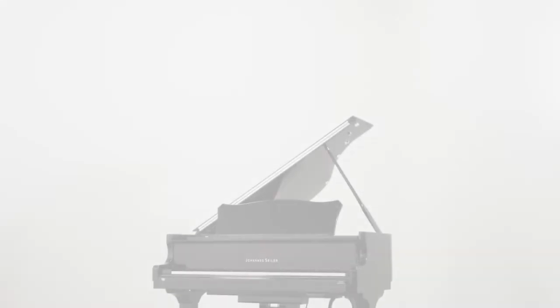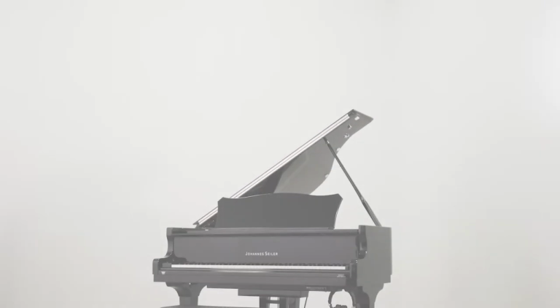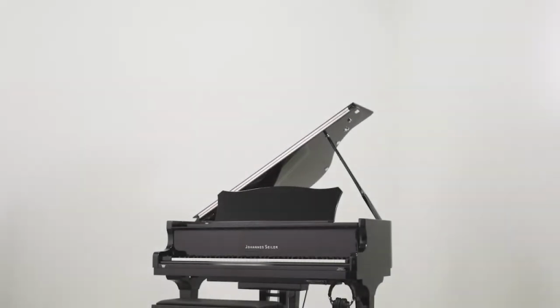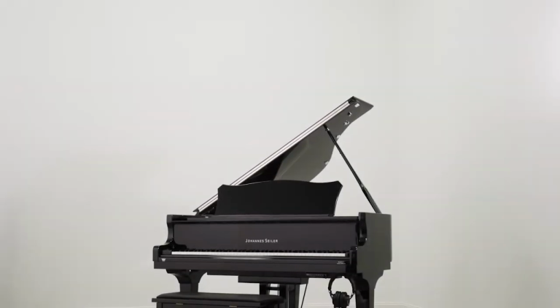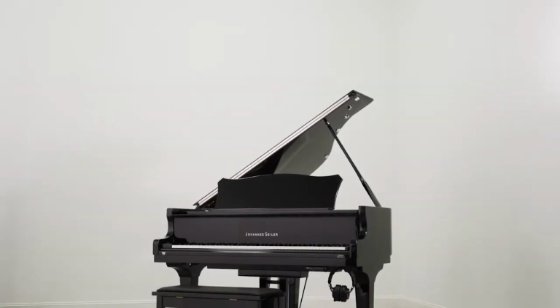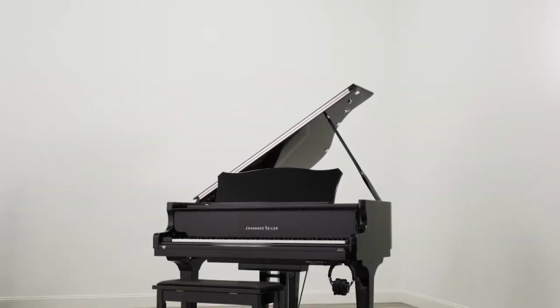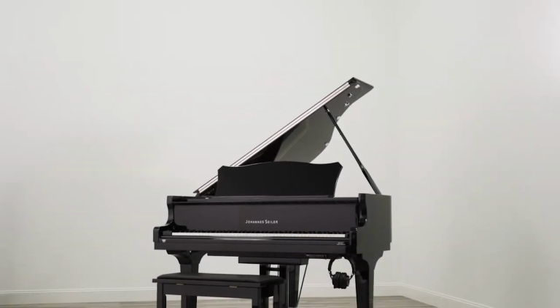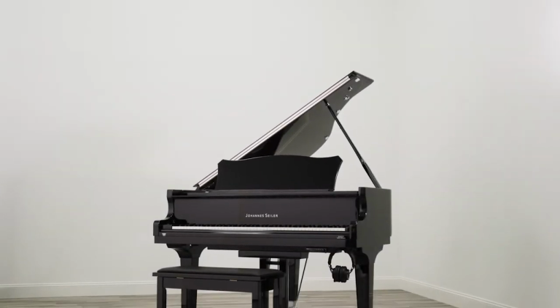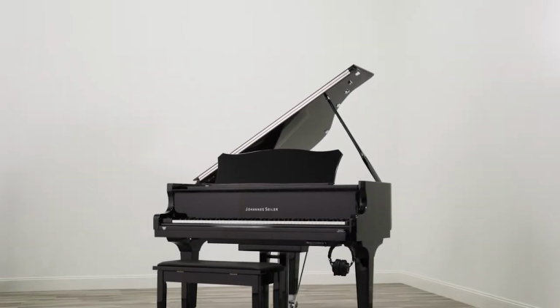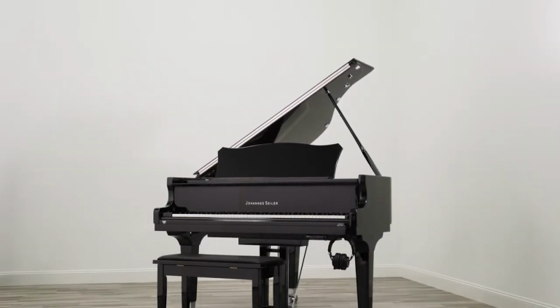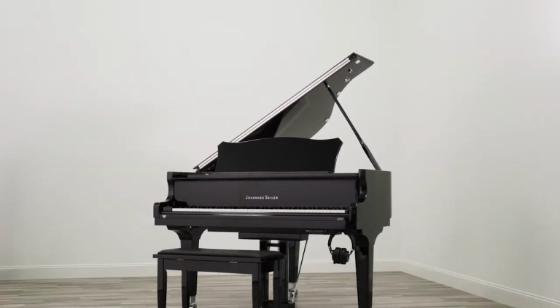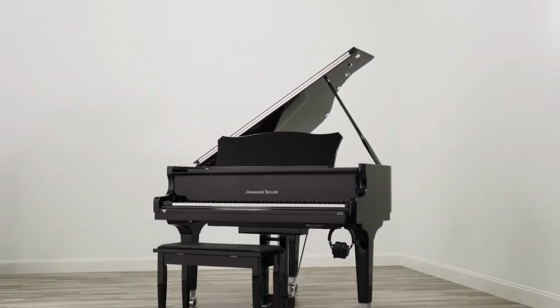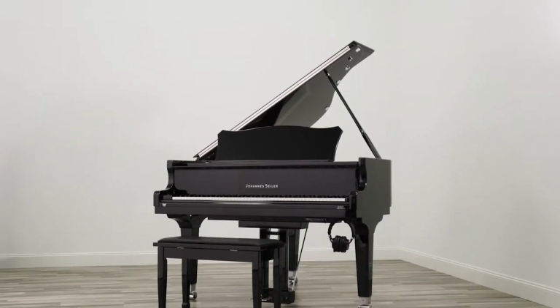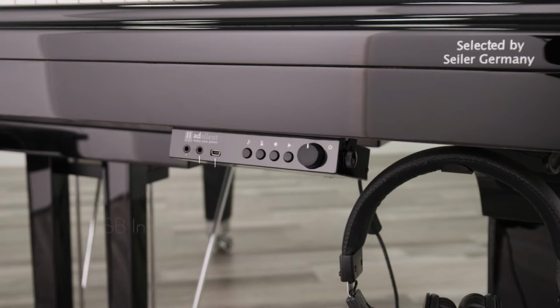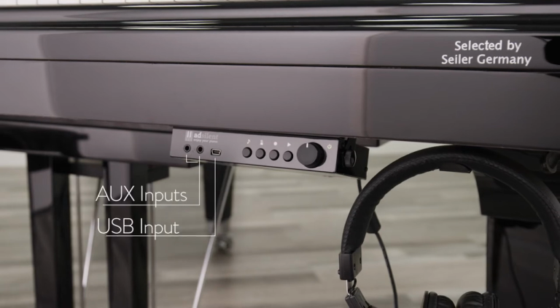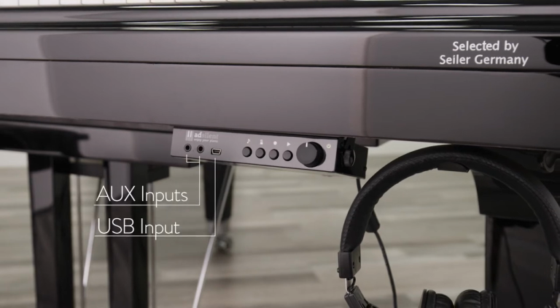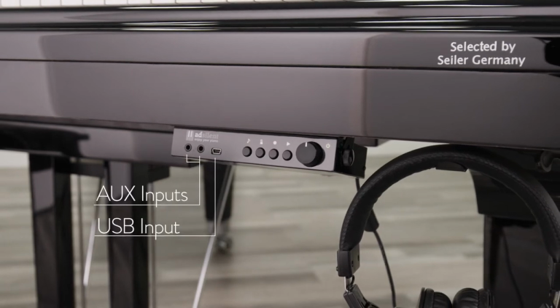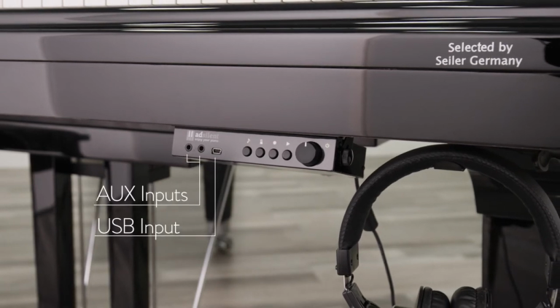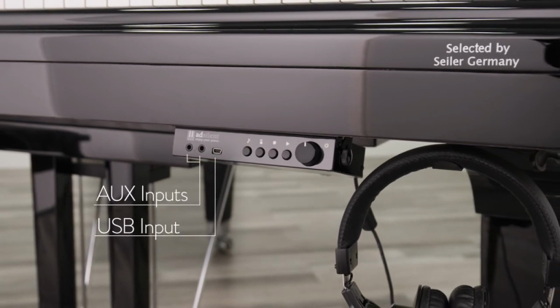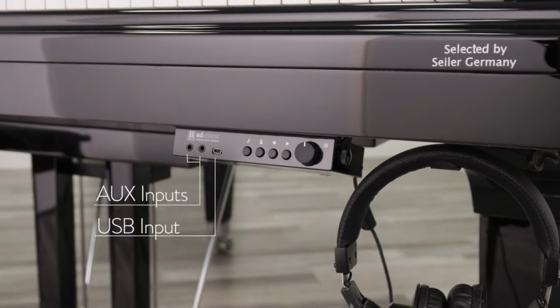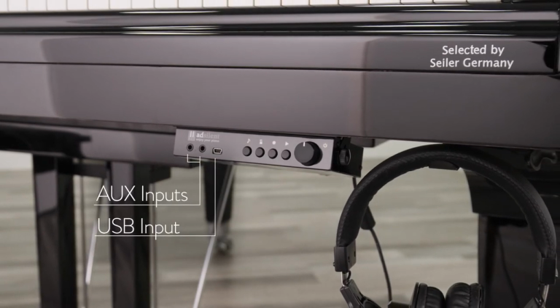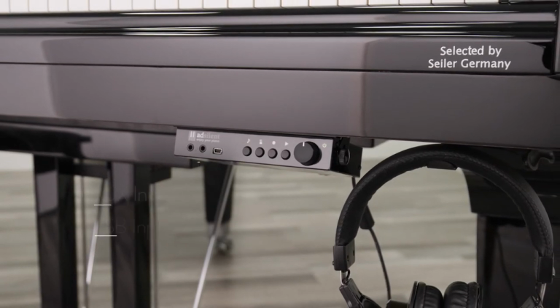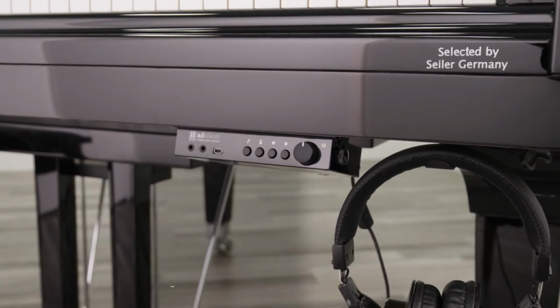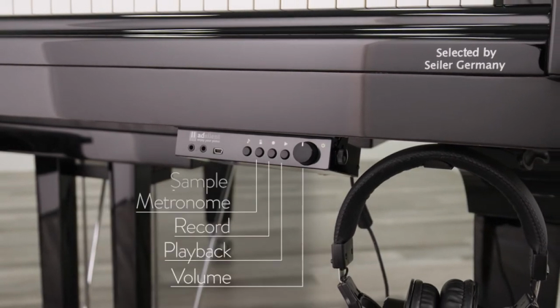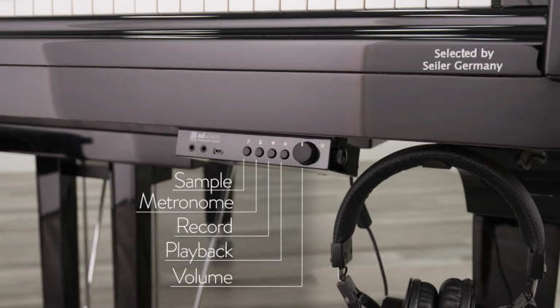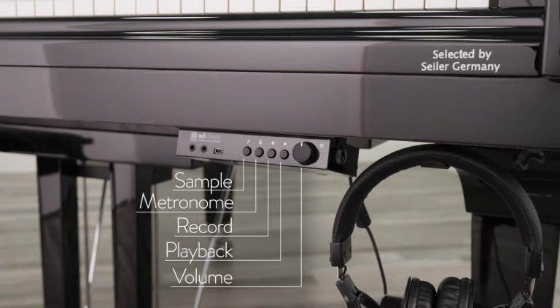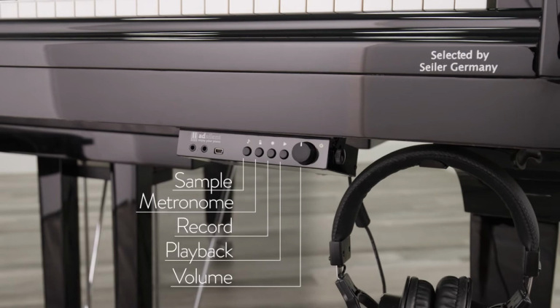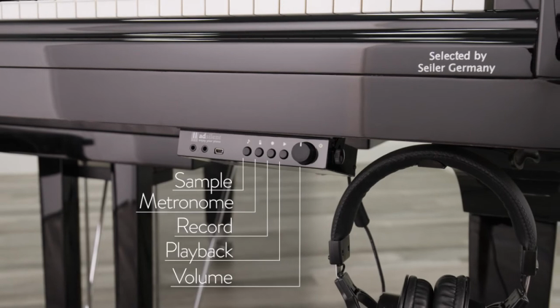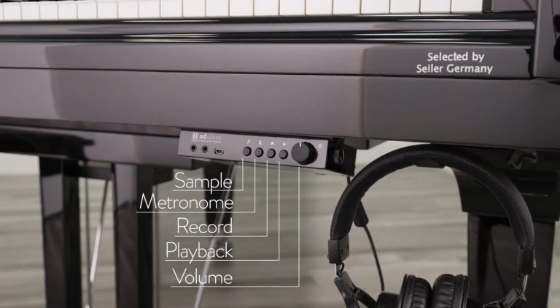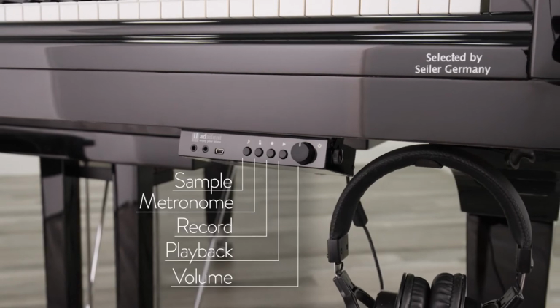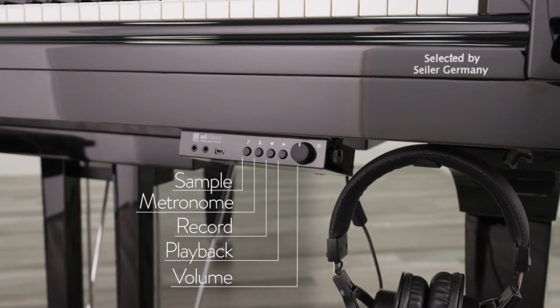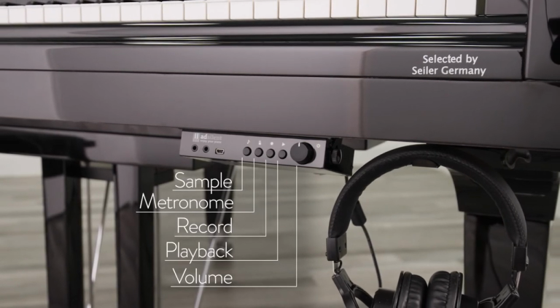The Xylar AdSilent system is a state-of-the-art silent practicing system with built-in recording functionality. The AdSilent system transforms your piano into an all-times-of-day practice instrument and allows studios to have multiple students practicing without interference.